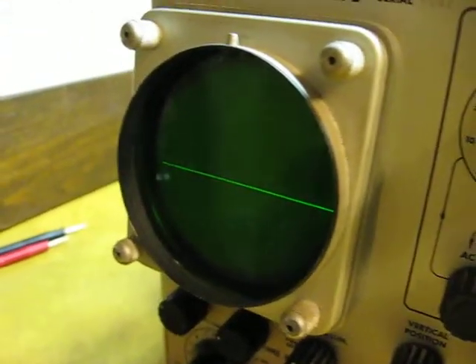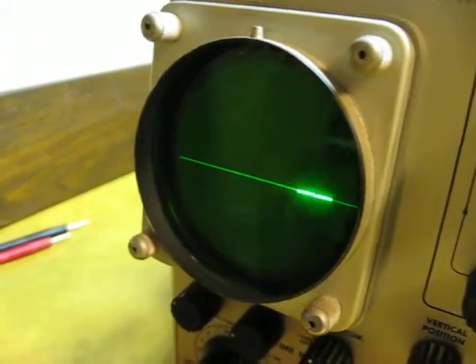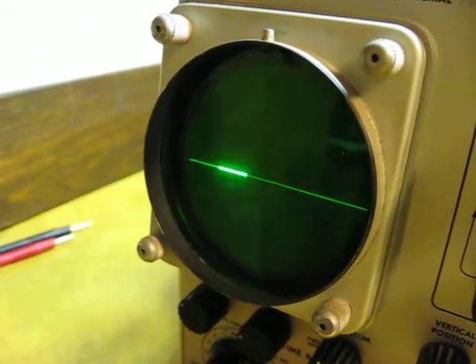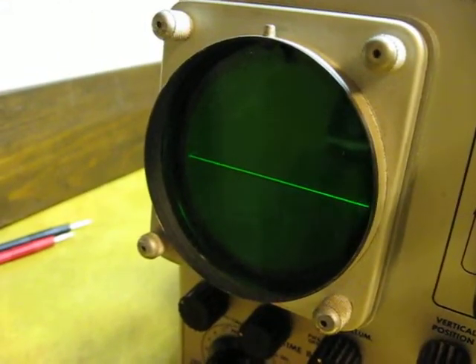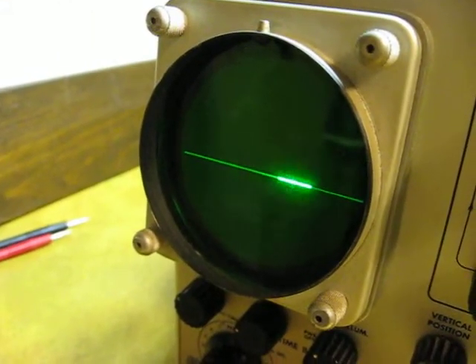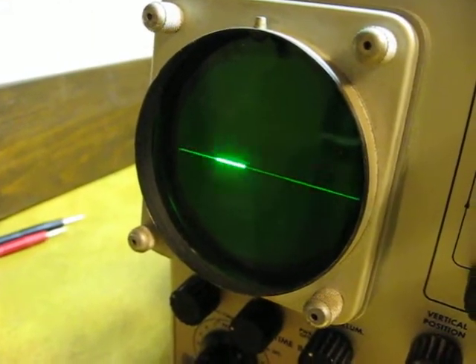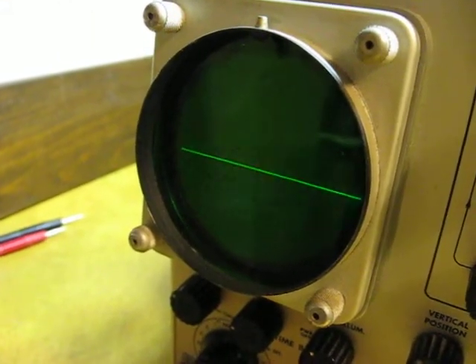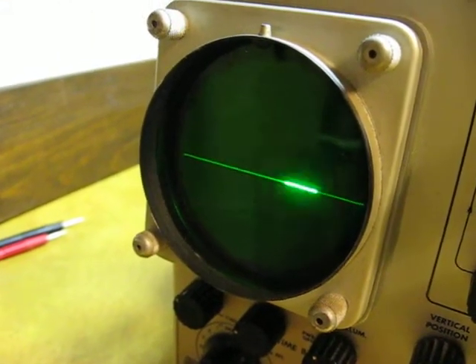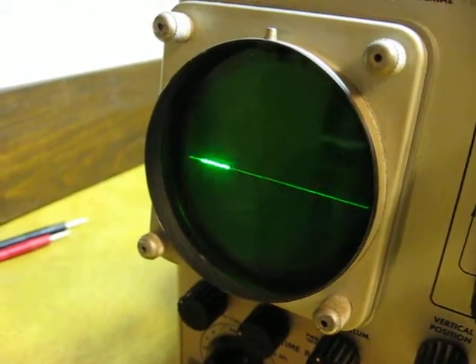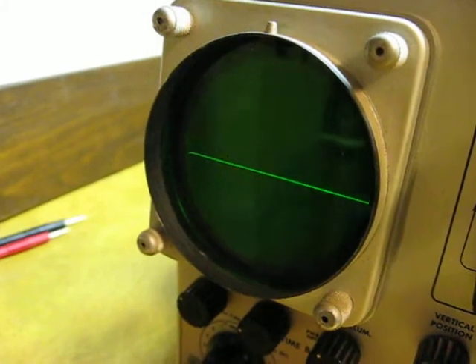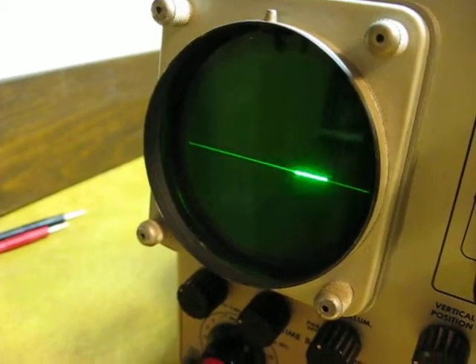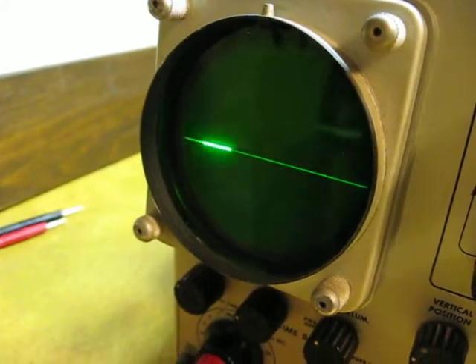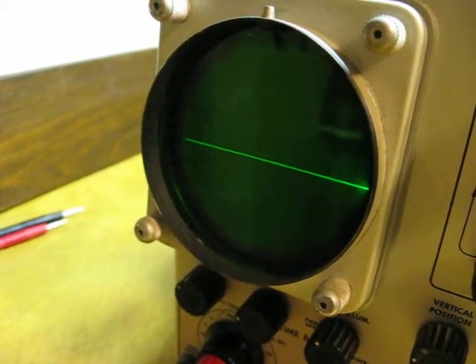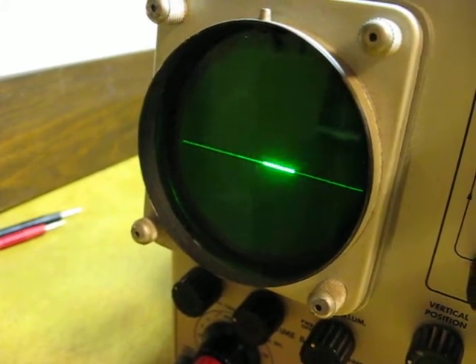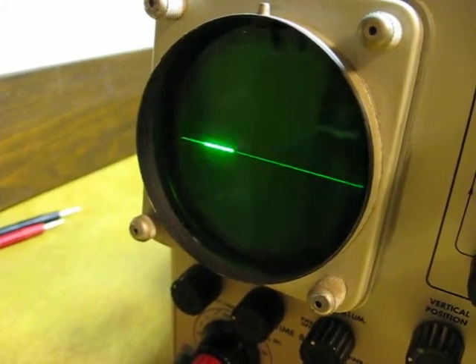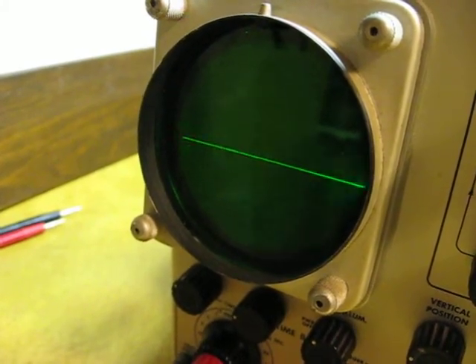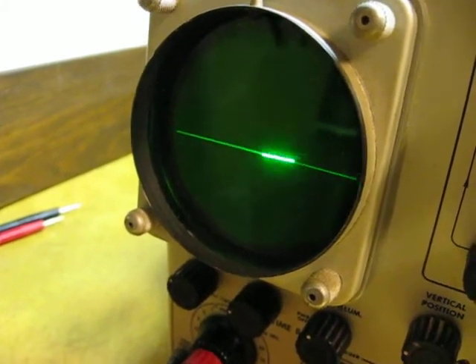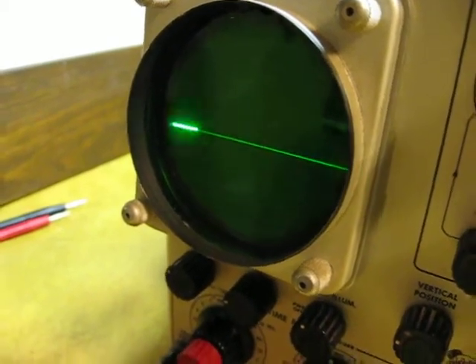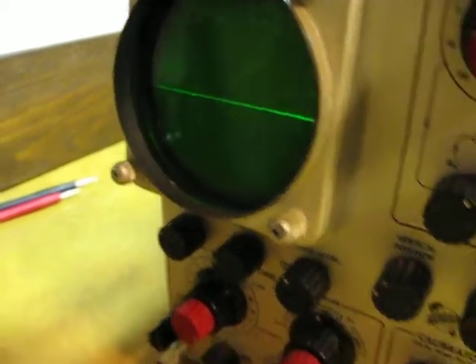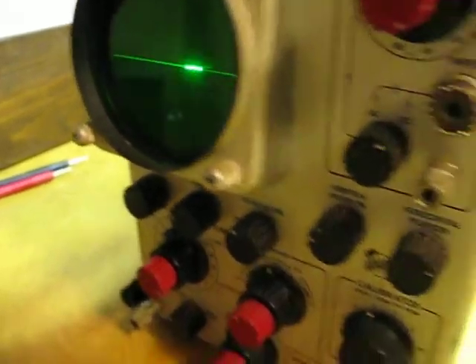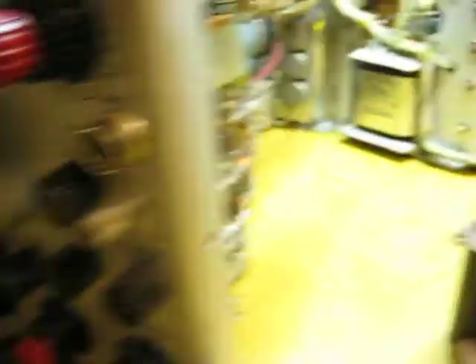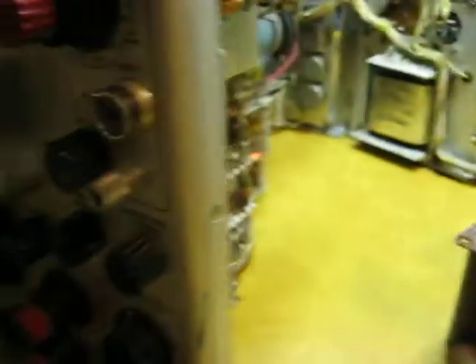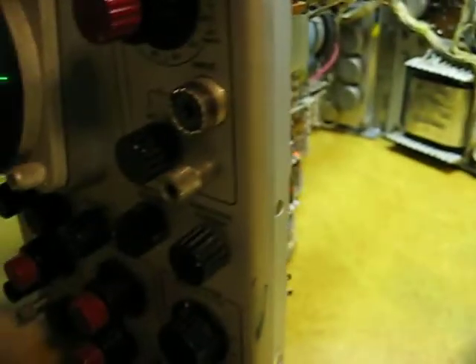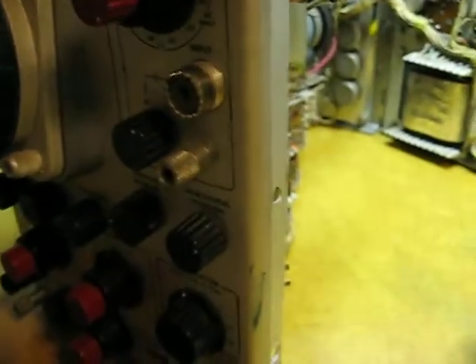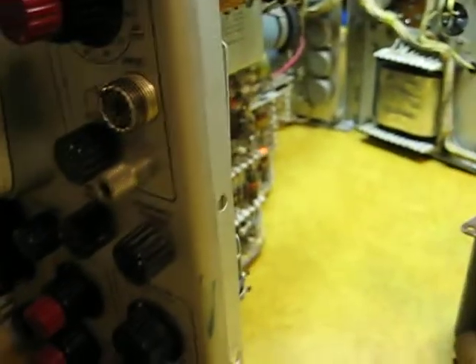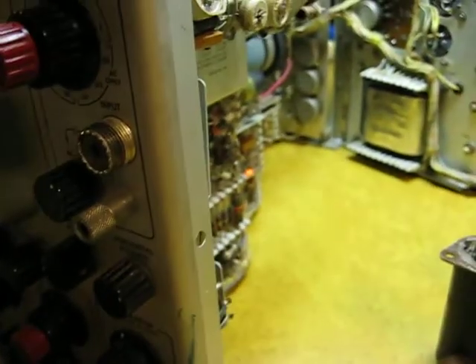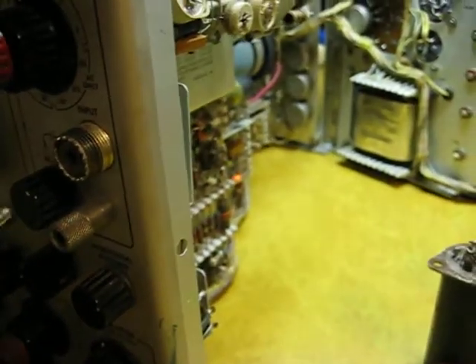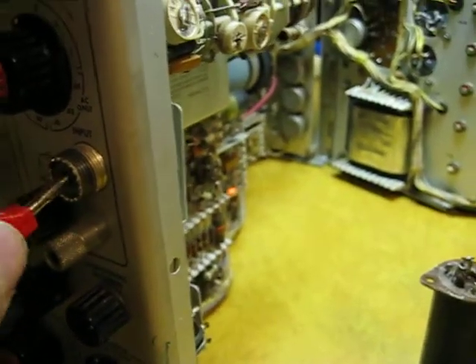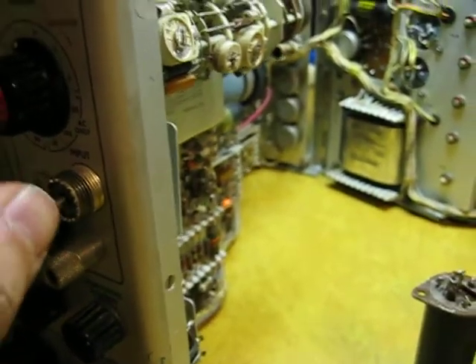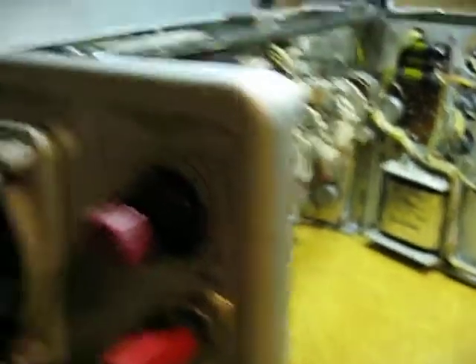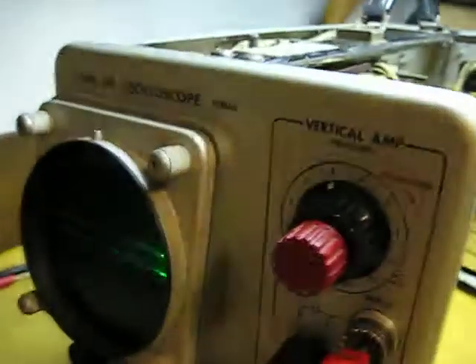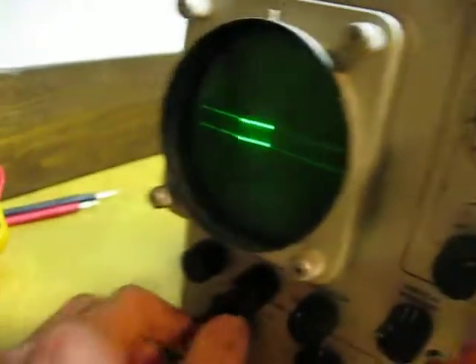I am happy. I love it when it's this easy. This is cool stuff. Calibrator output. Square wave.